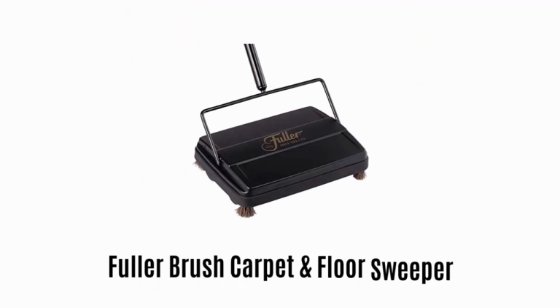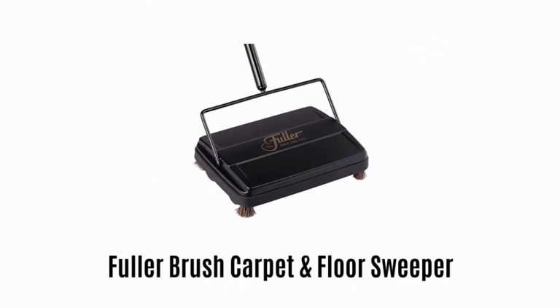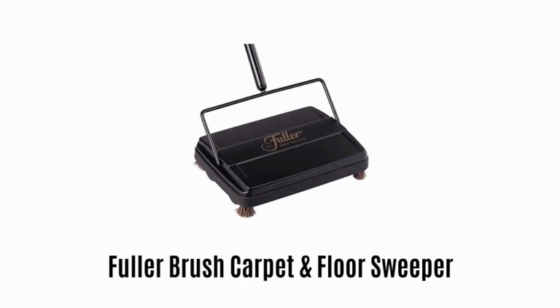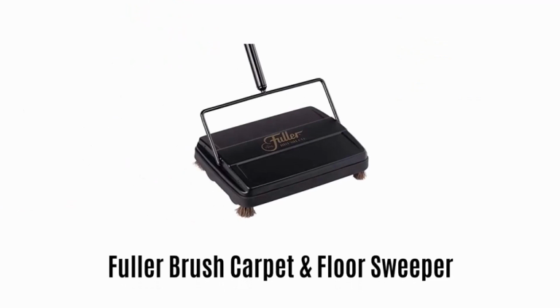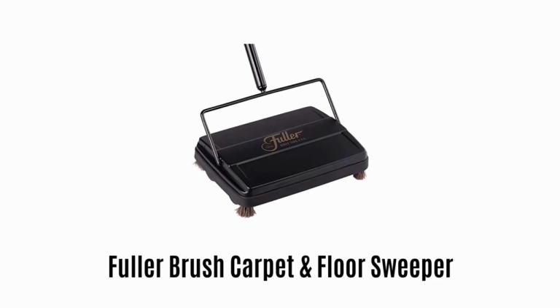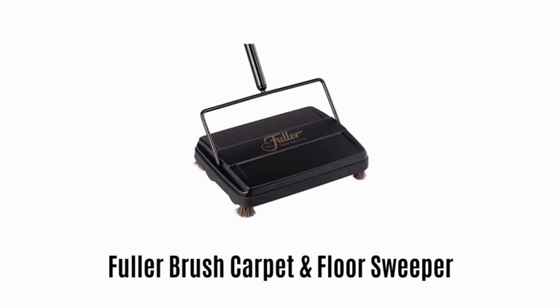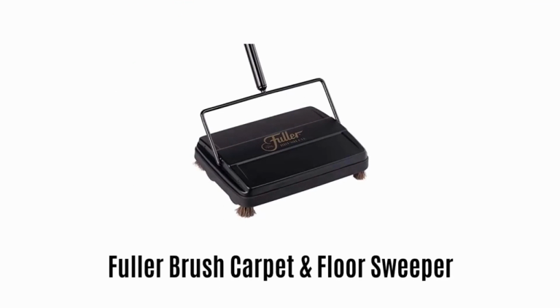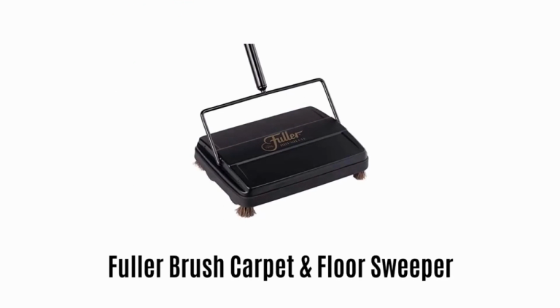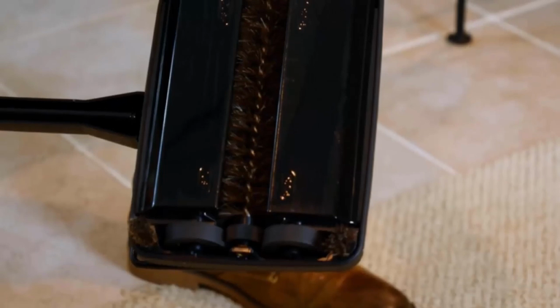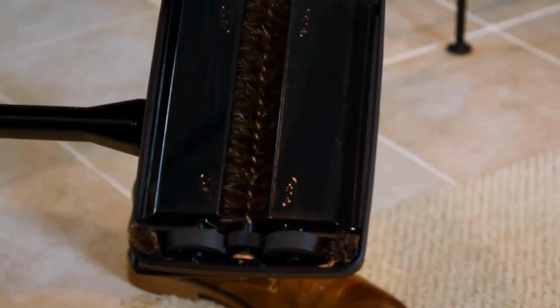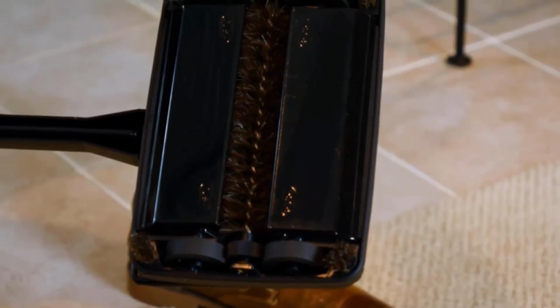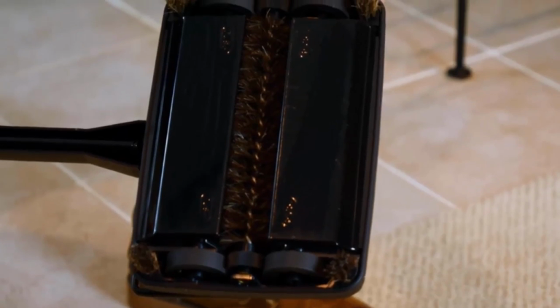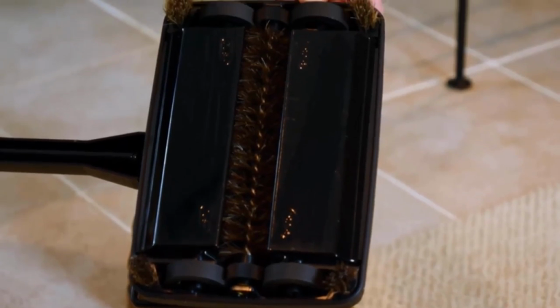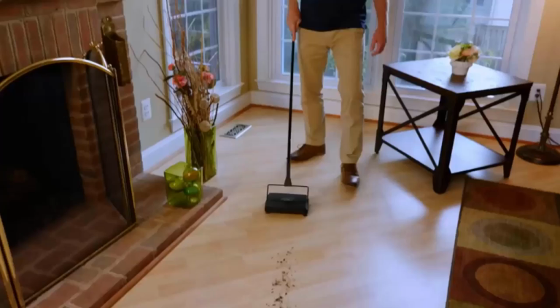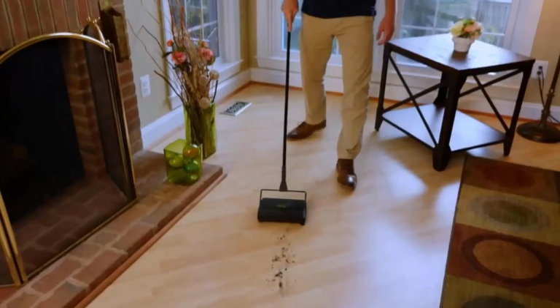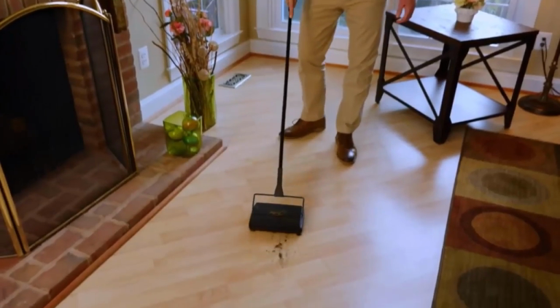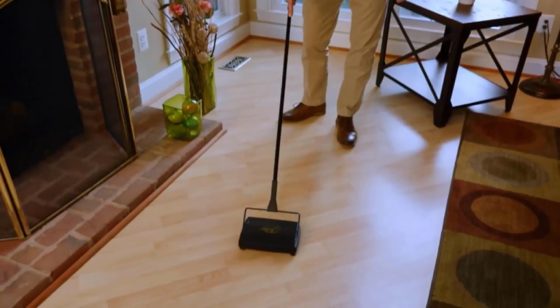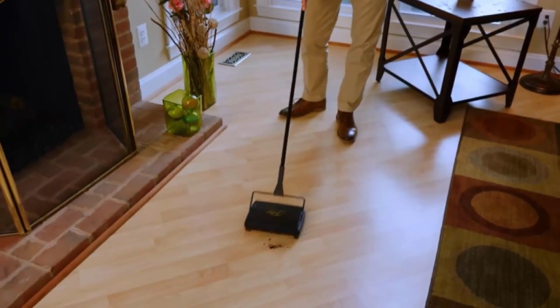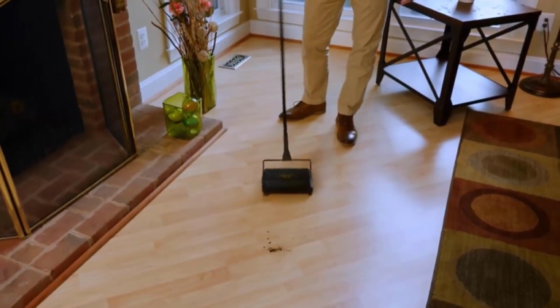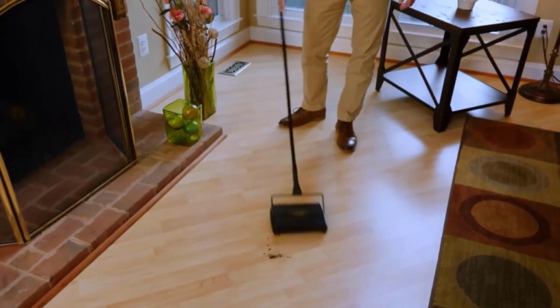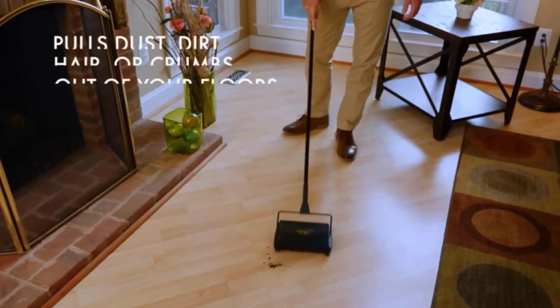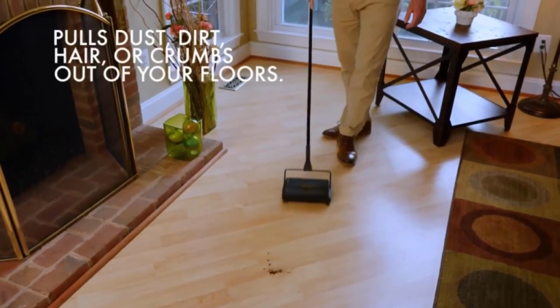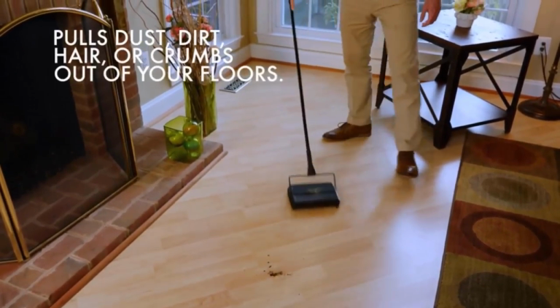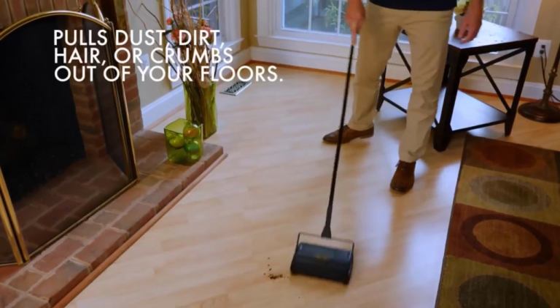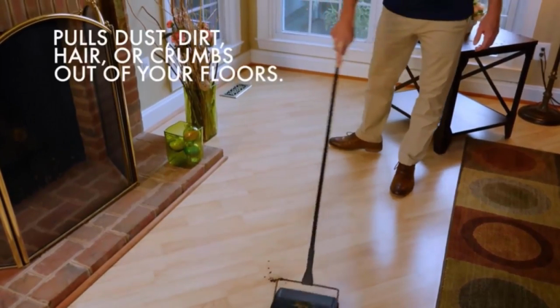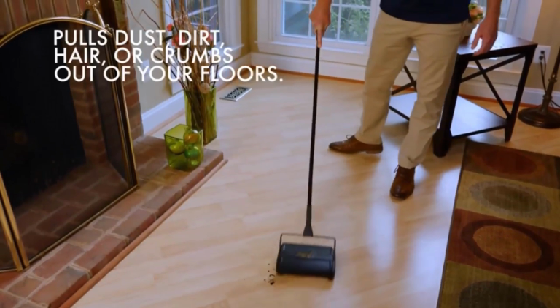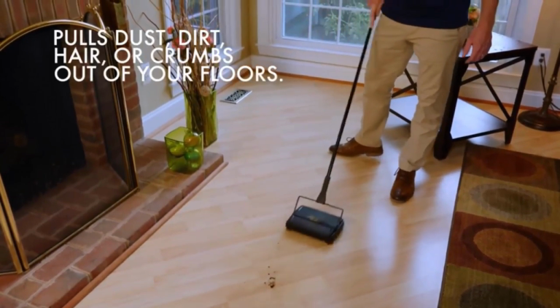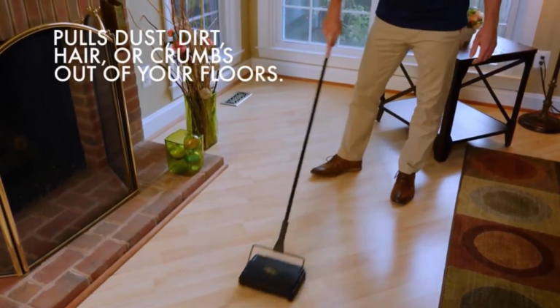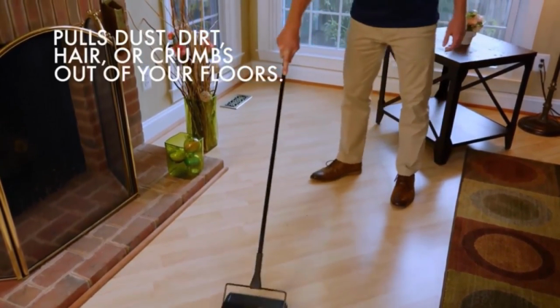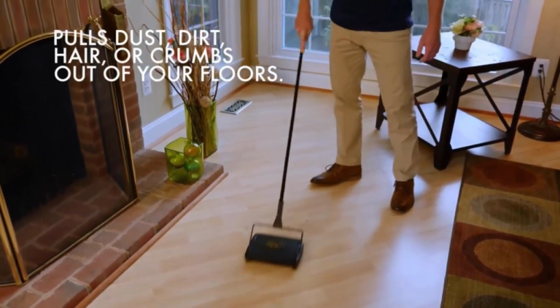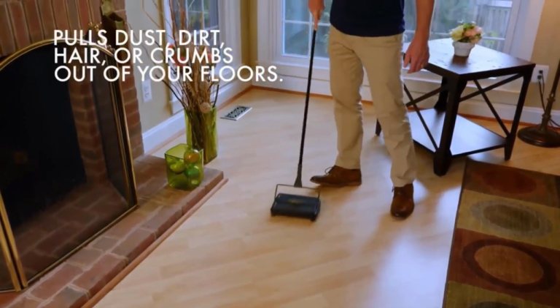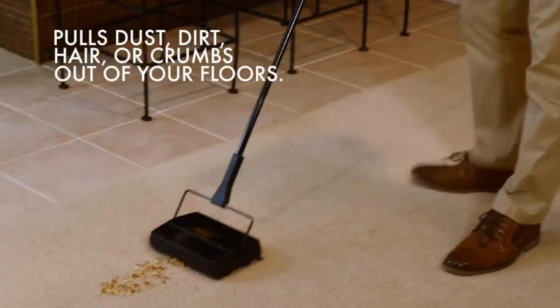Fuller Brush Carpet and Floor Sweeper. Its brilliantly designed brush creates an electrostatic charge when passing over a surface and pulls any dust, dirt, hair or crumbs out of your carpet or floors.